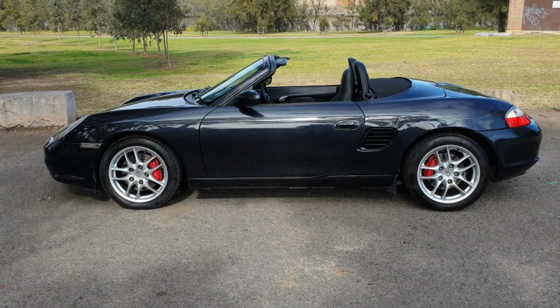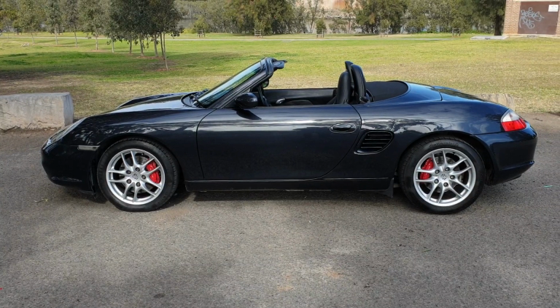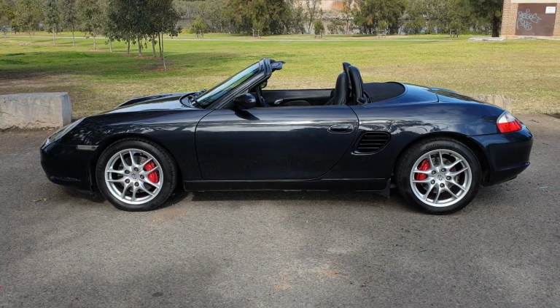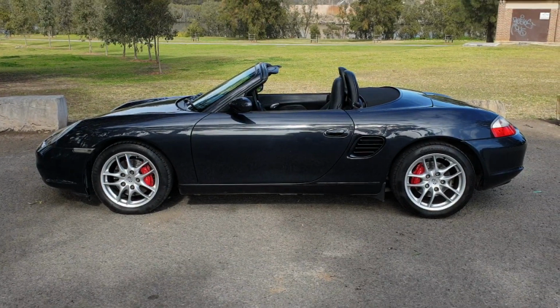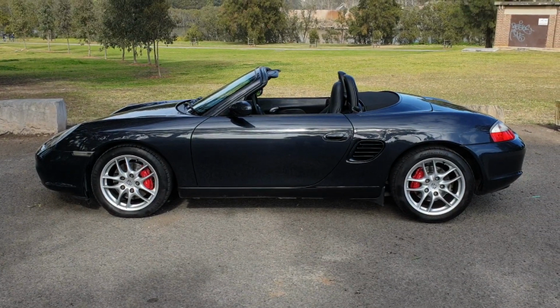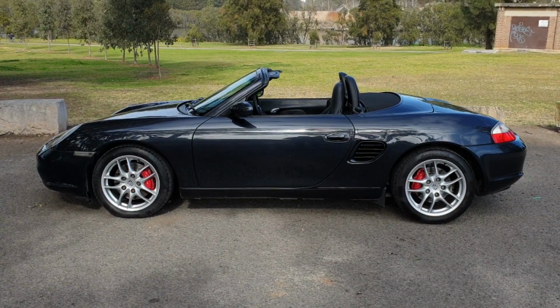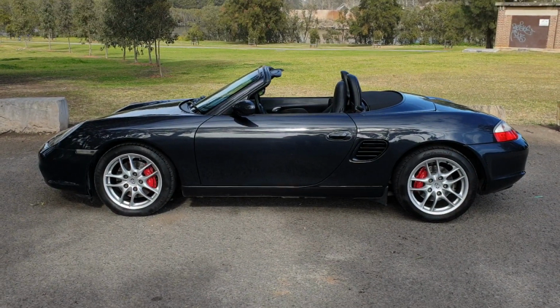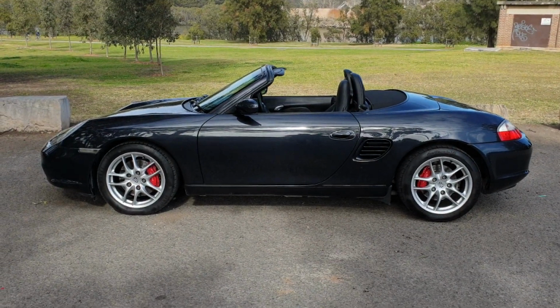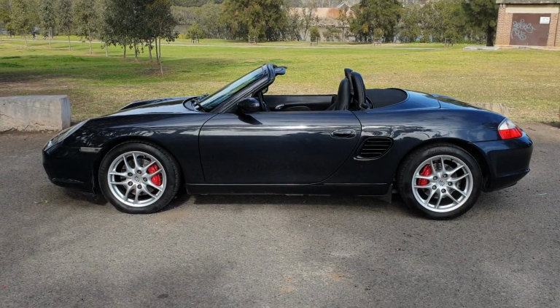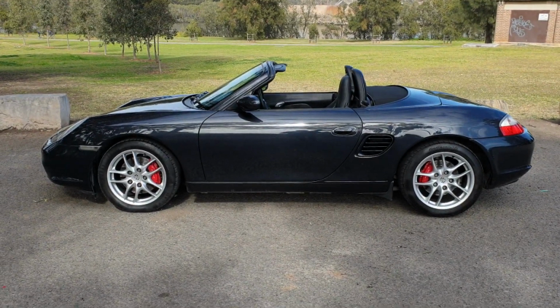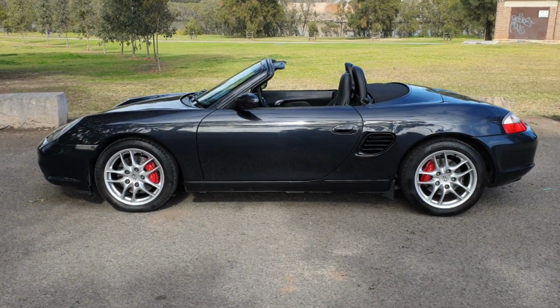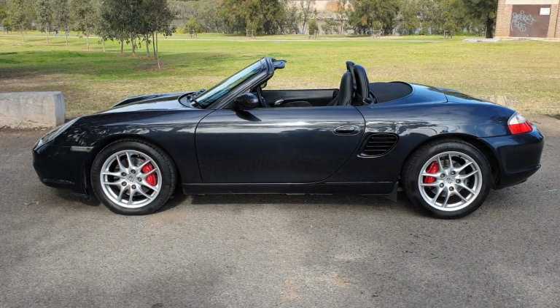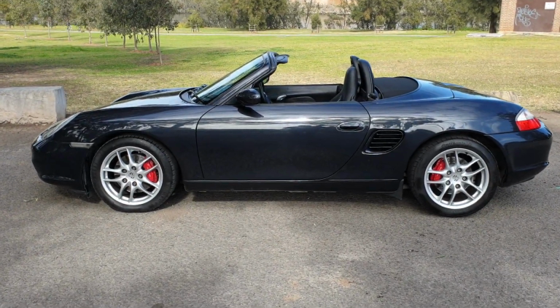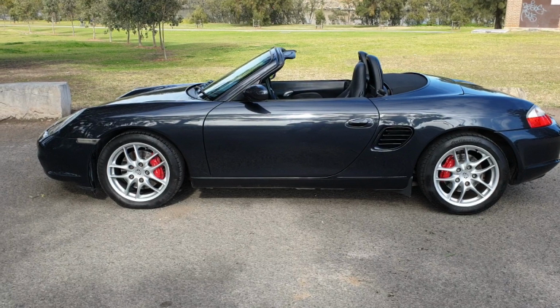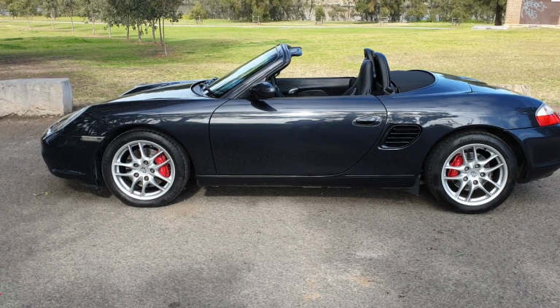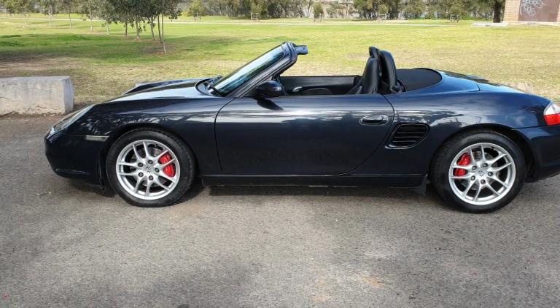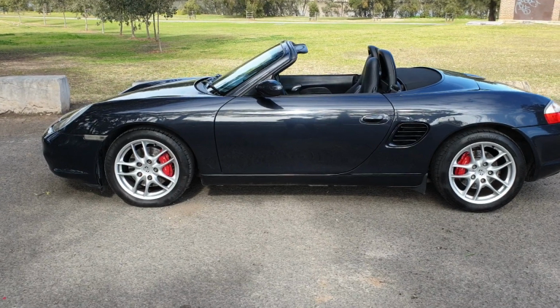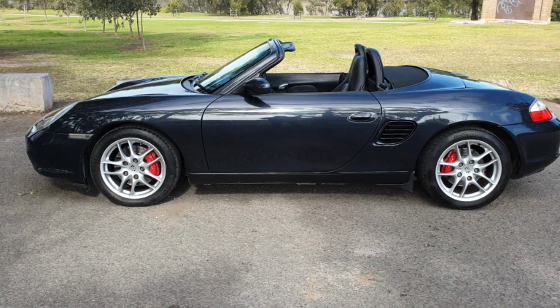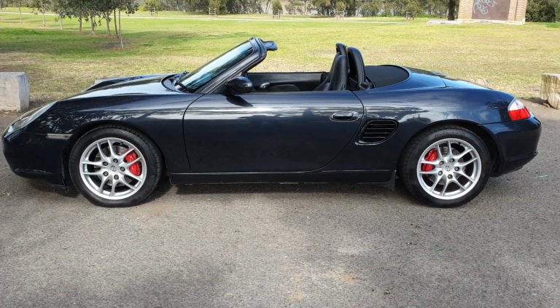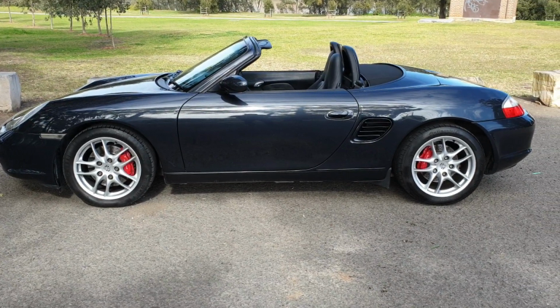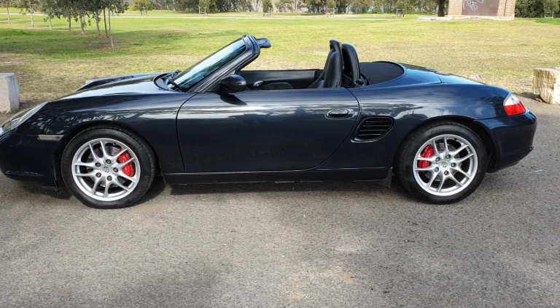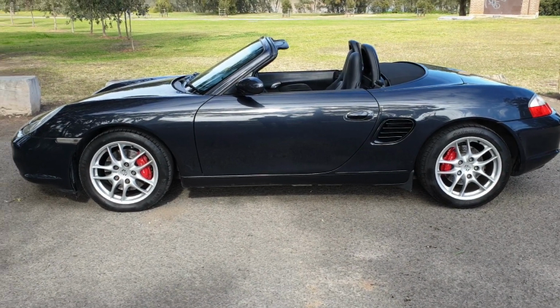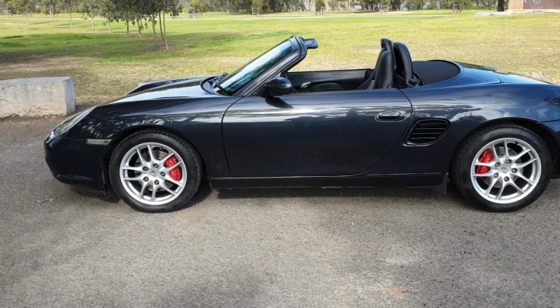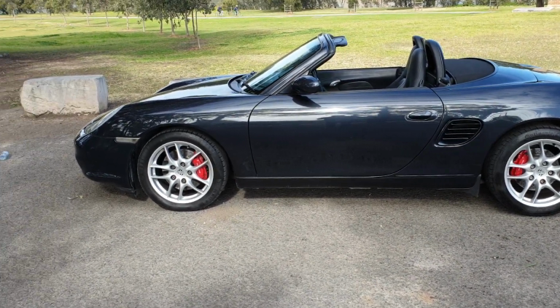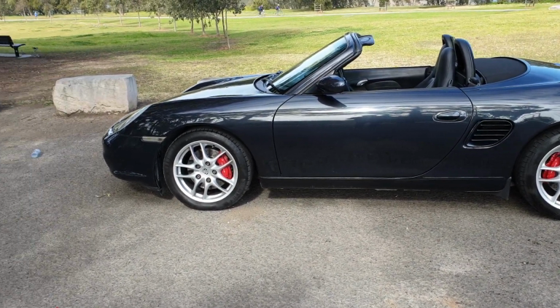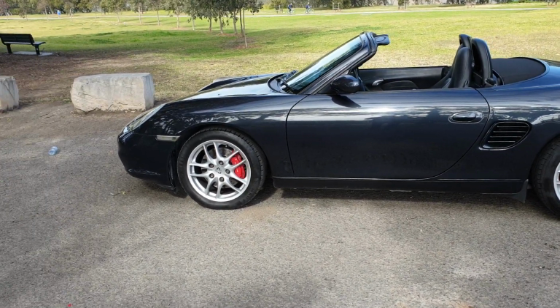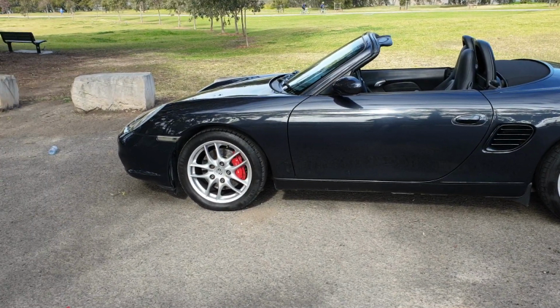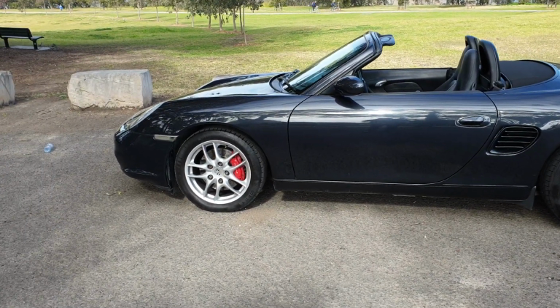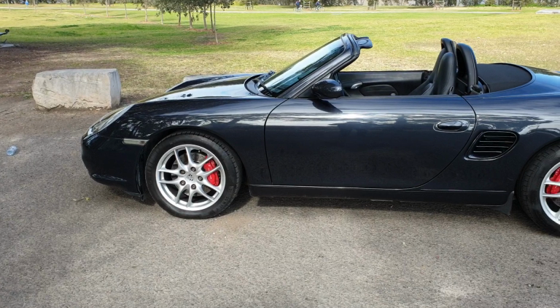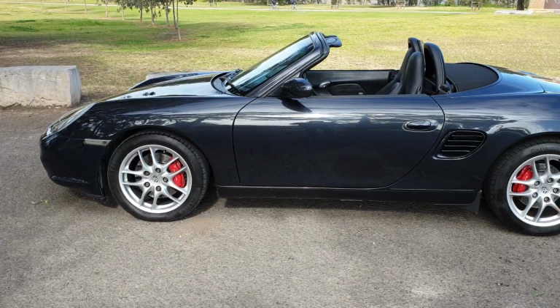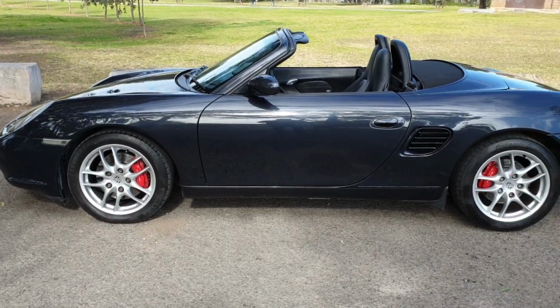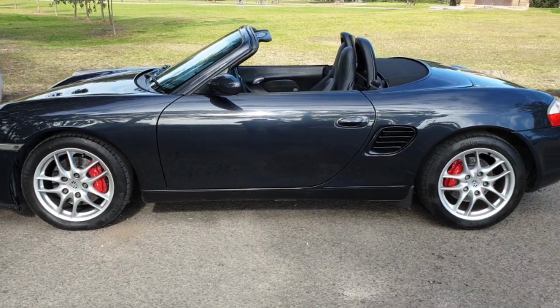Well, a beautiful winter's morning ladies and gentlemen. My name is Richard and it's my great pleasure today to talk to you about this gorgeous Porsche Boxster from 2004, and it is the S model.